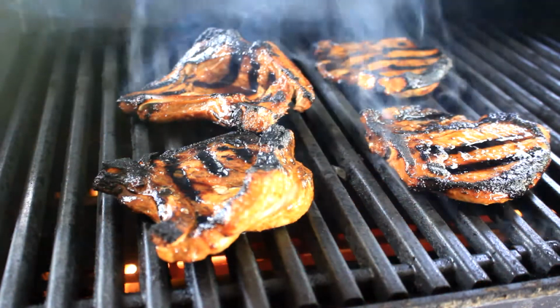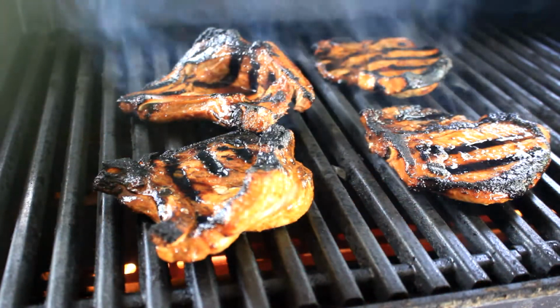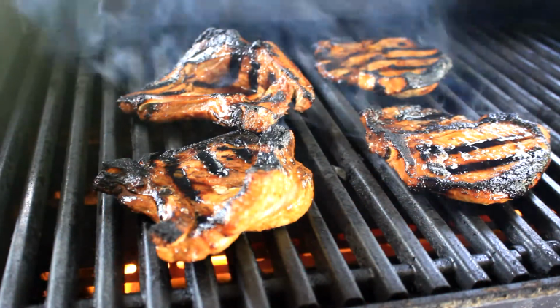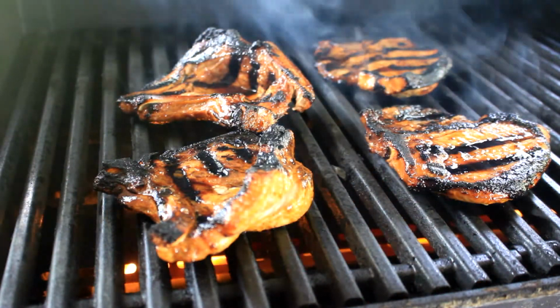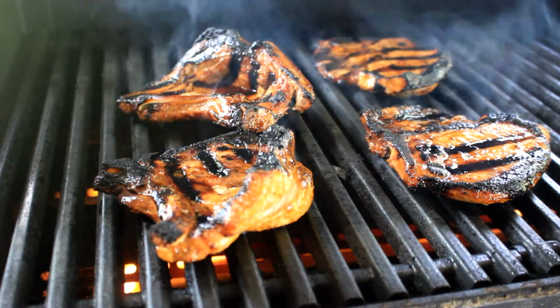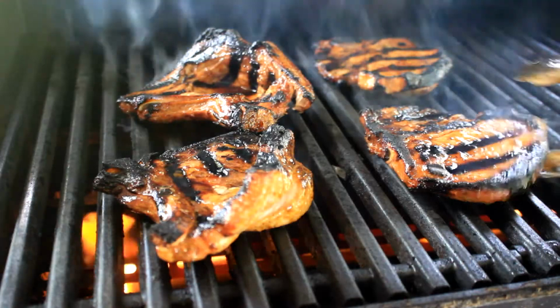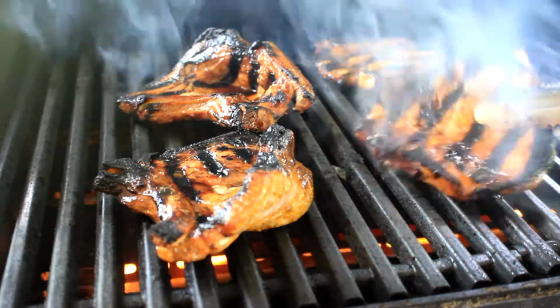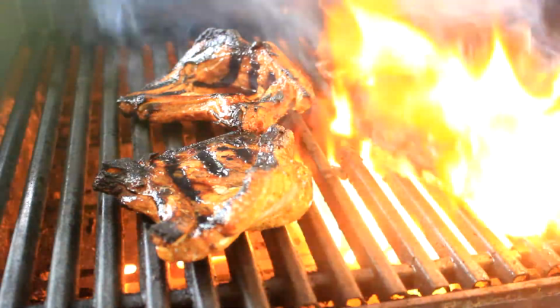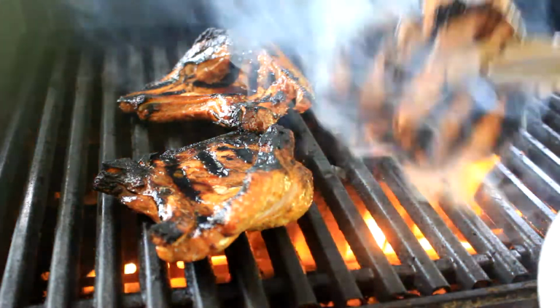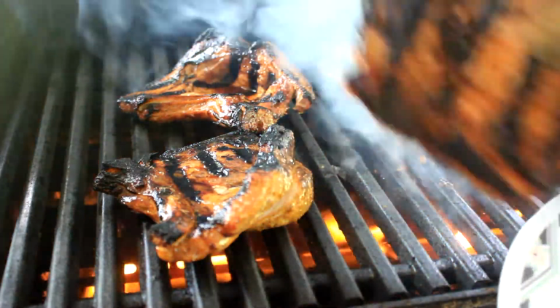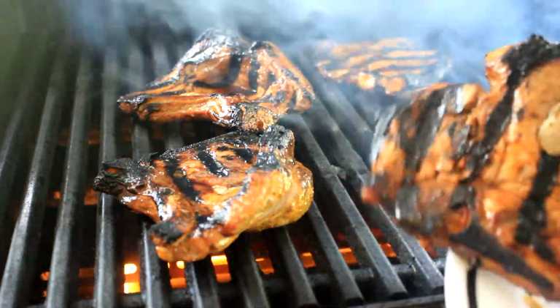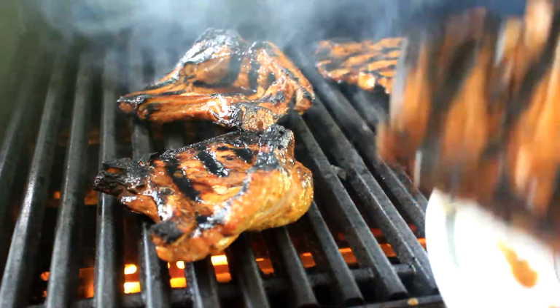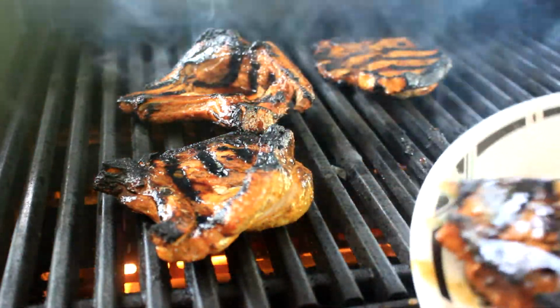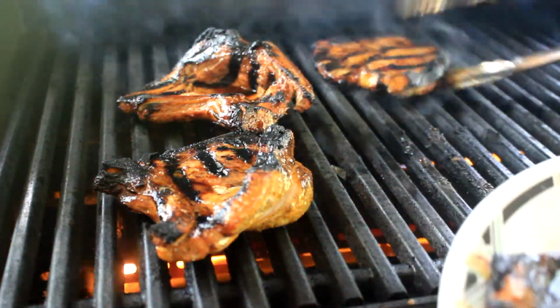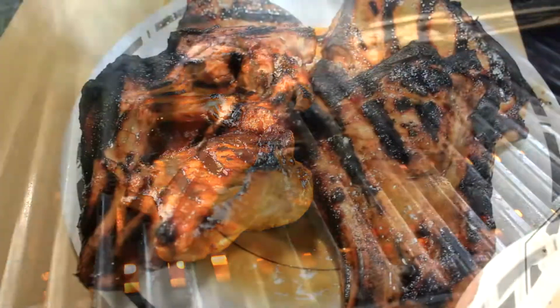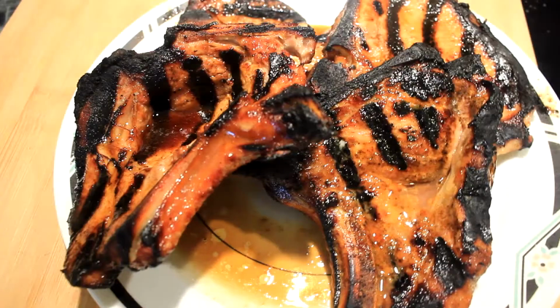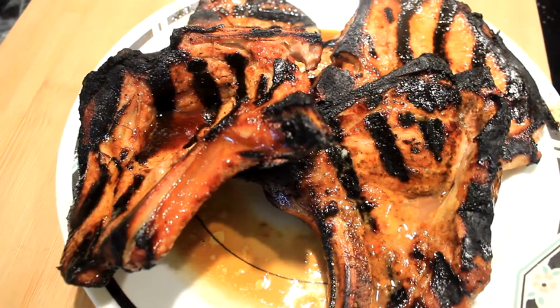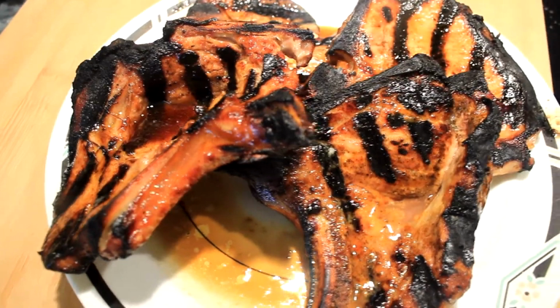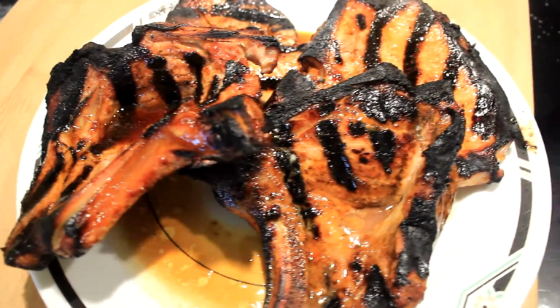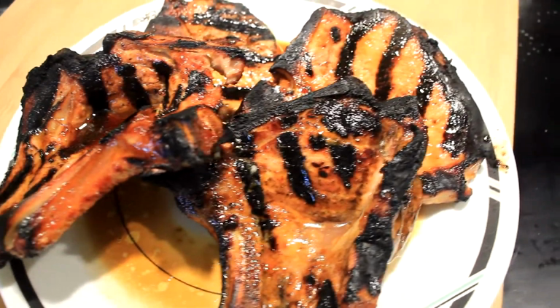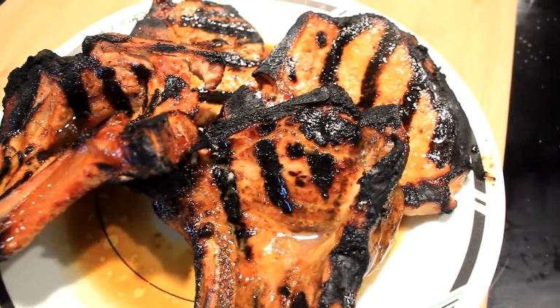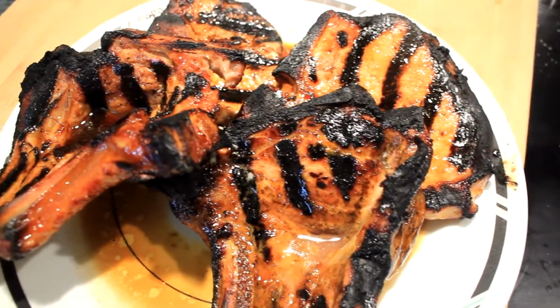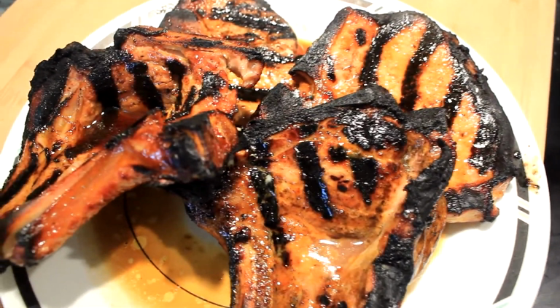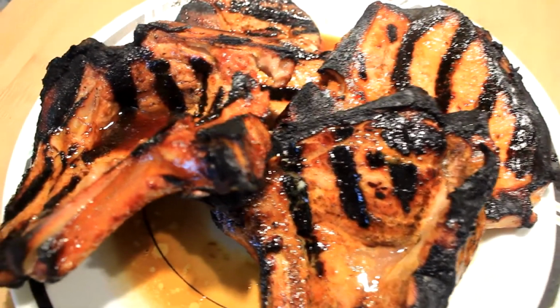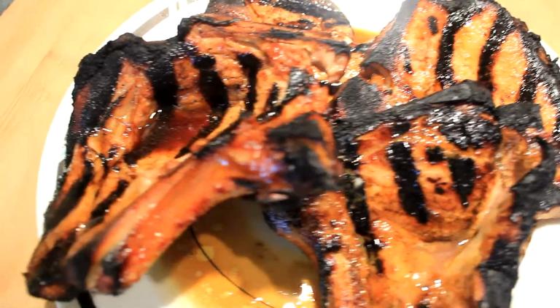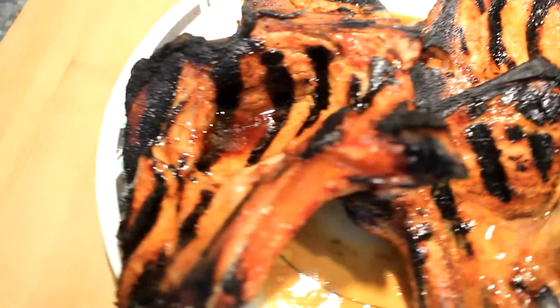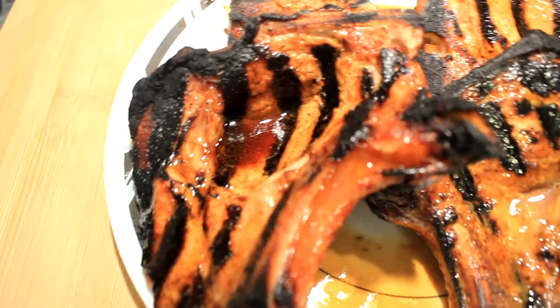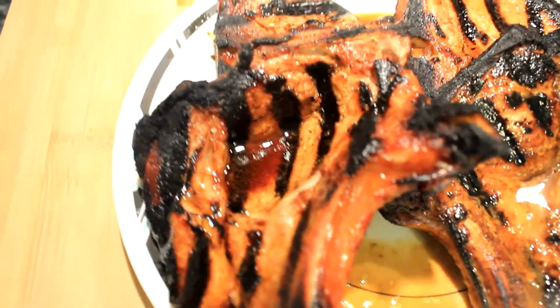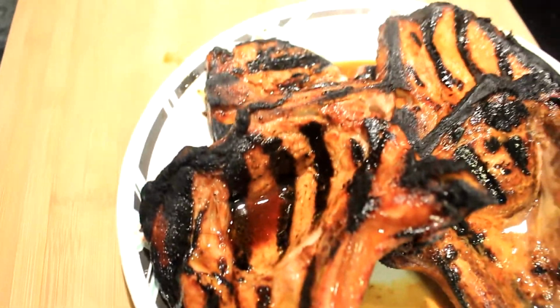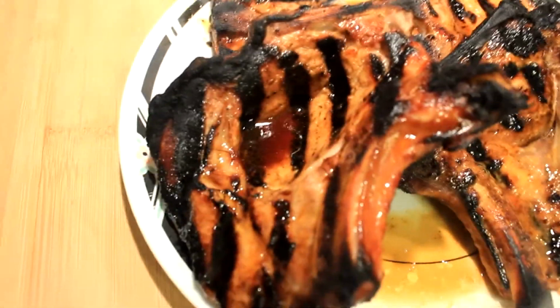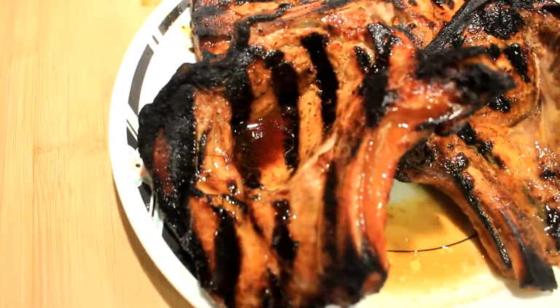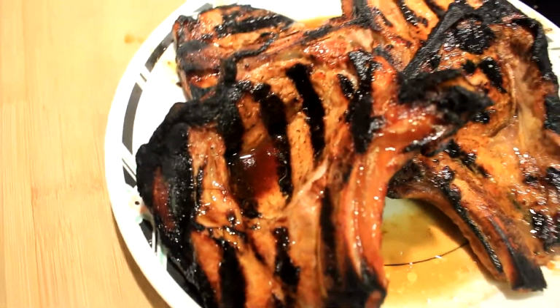Alright, next I take these babies off. I knew it was gonna be good, but I didn't know it was gonna be real good. It turned out so juicy — look at those babies.